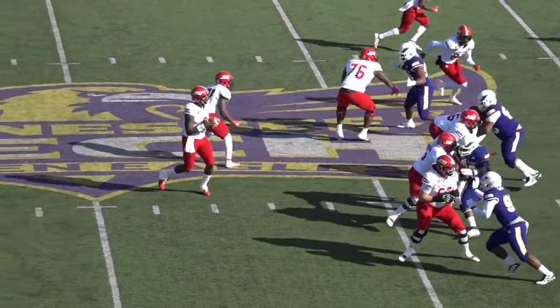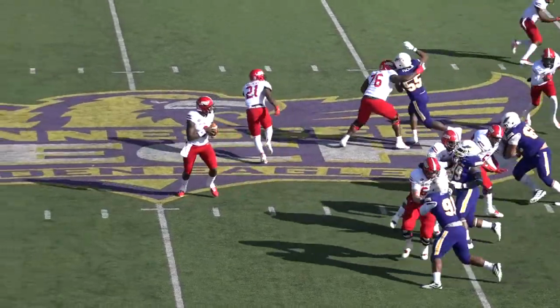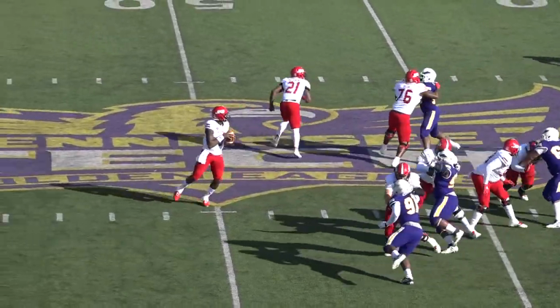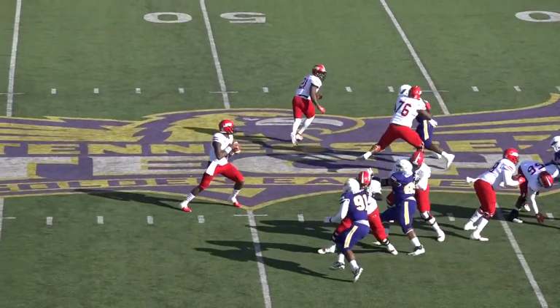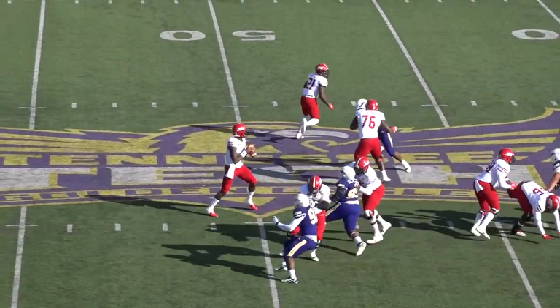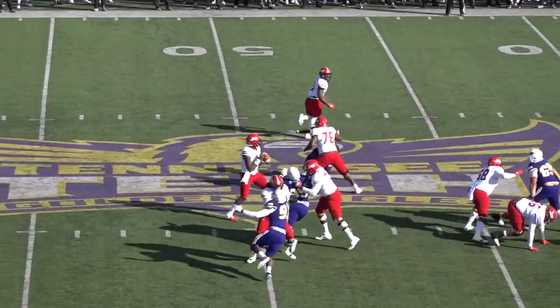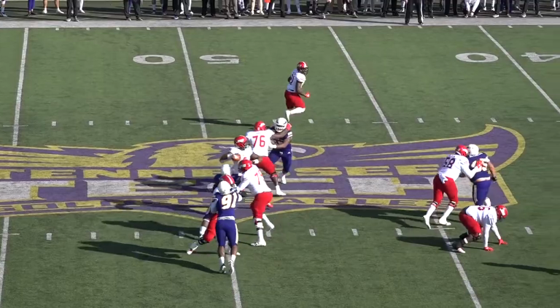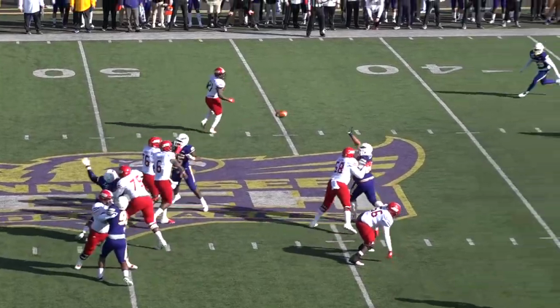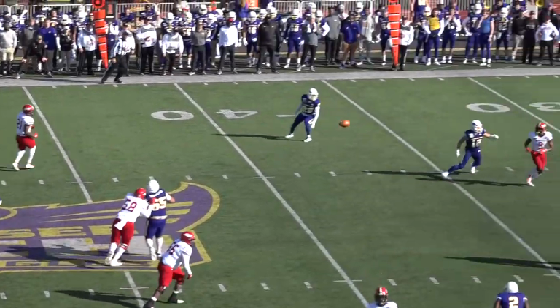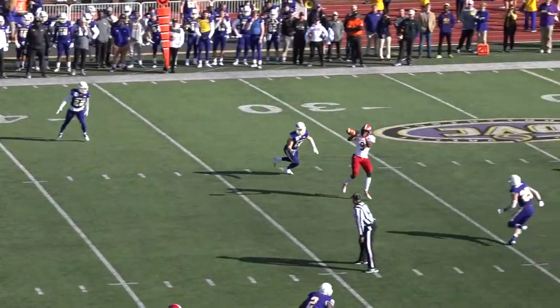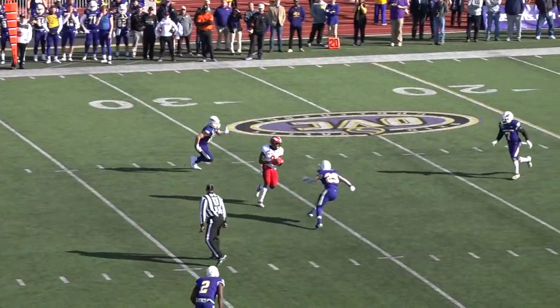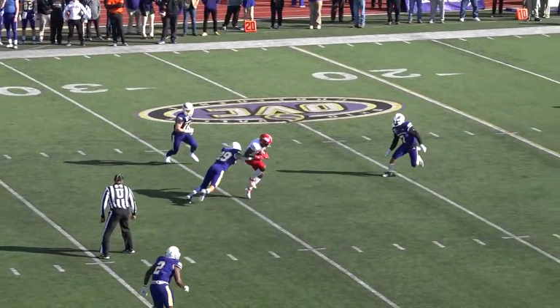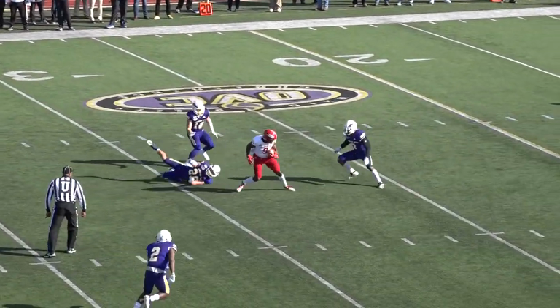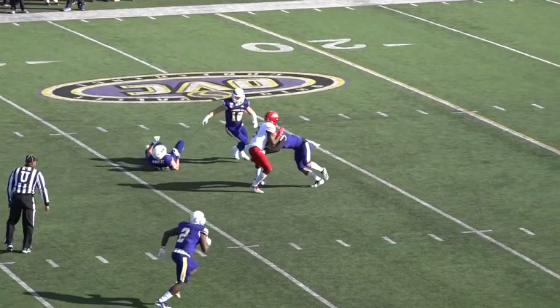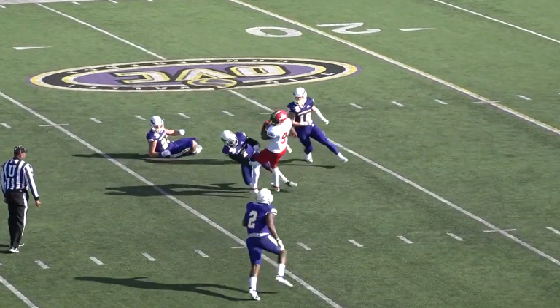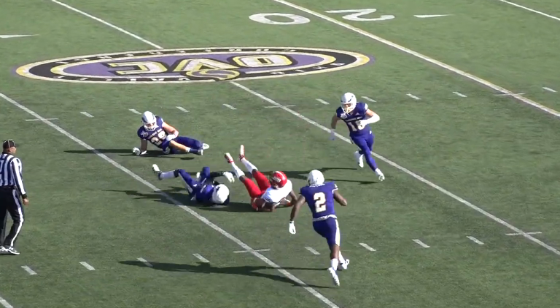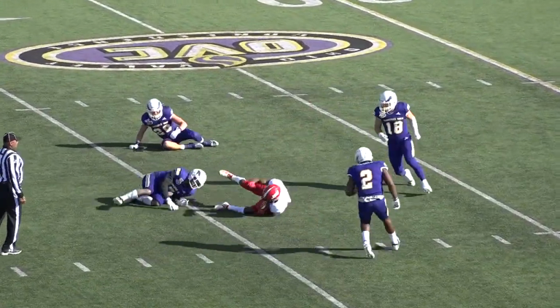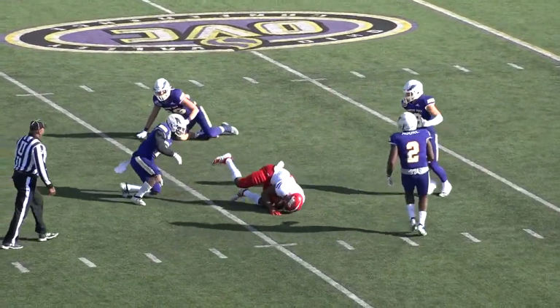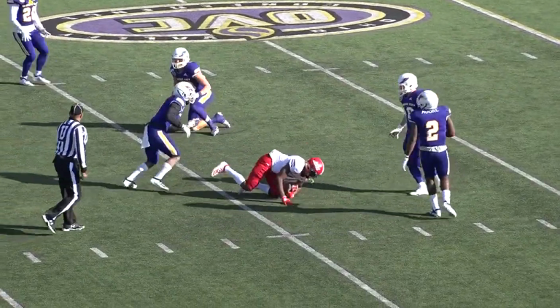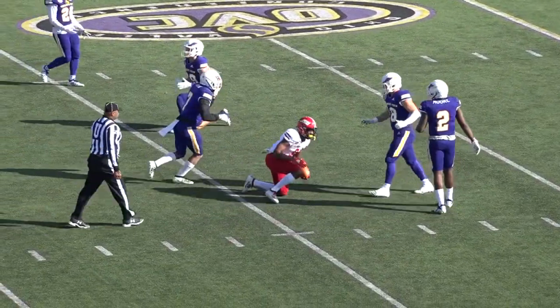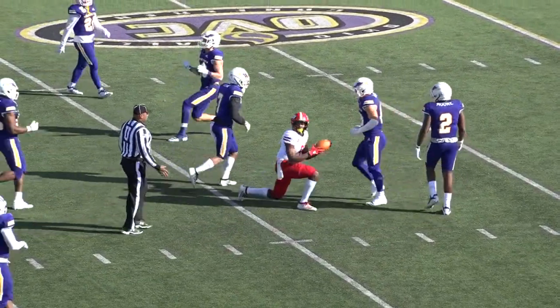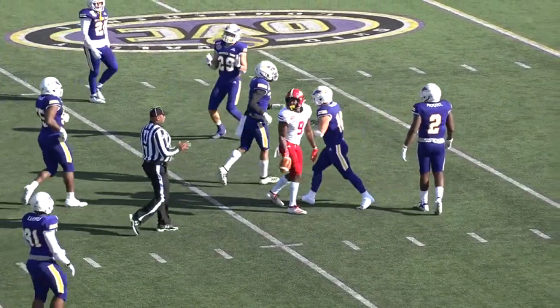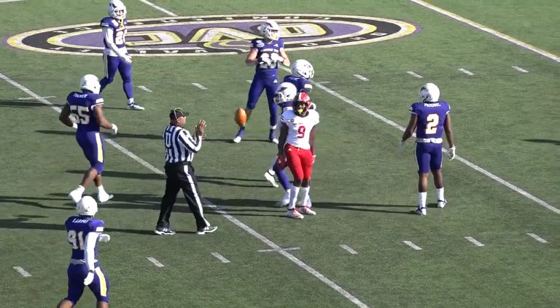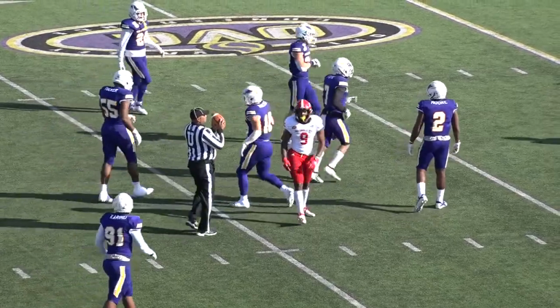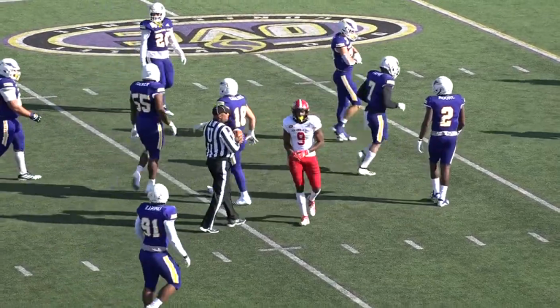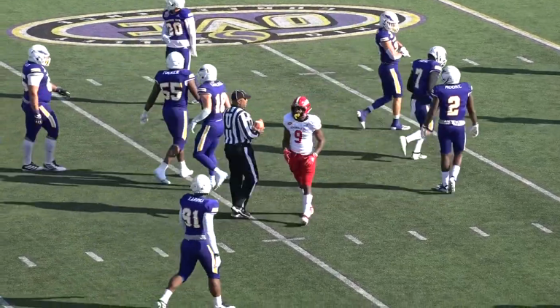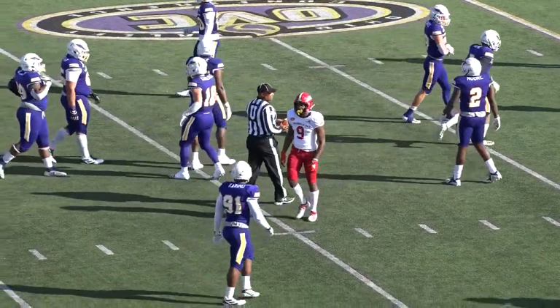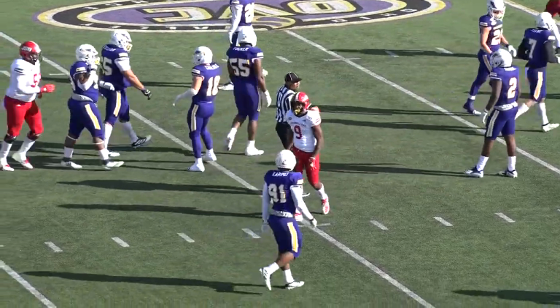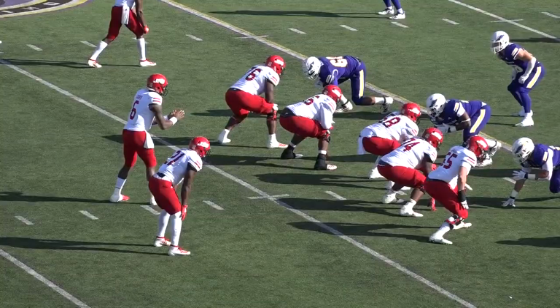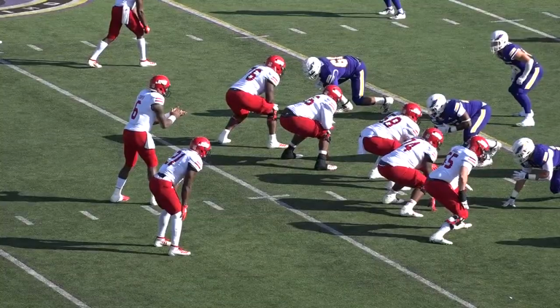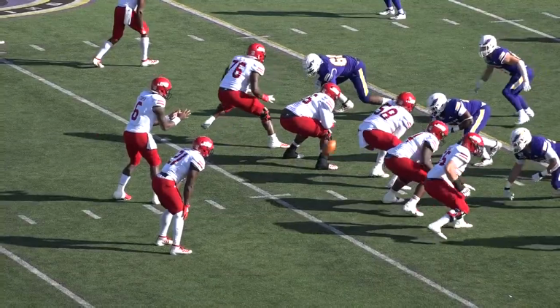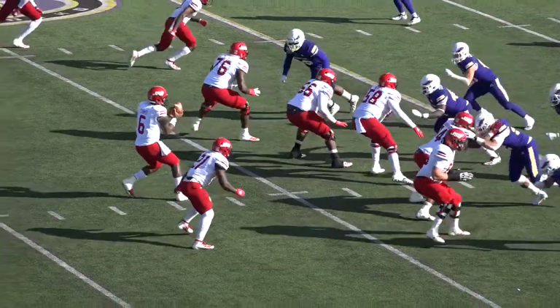Trips left, wide out right, Coop to throw. Cooper sets, crossing round, got his man, Byrd a catch, broke a tackle, and he got his legs yanked out from under him. Inside the 30, he'll go down. Second down, three.